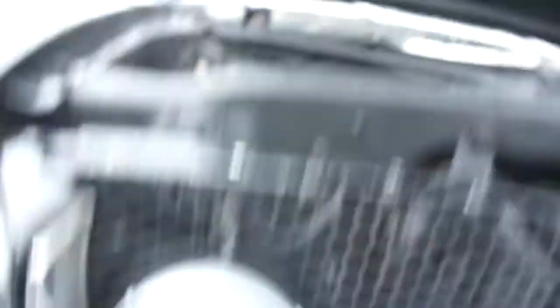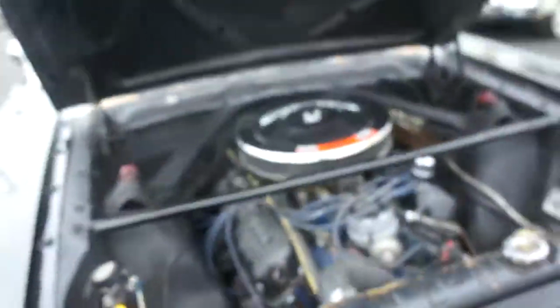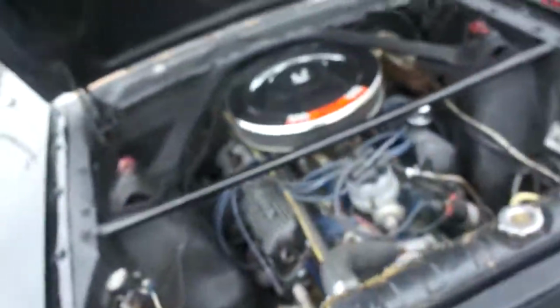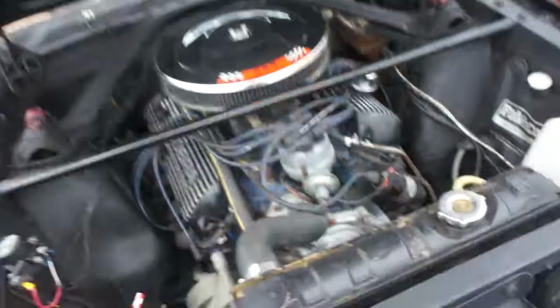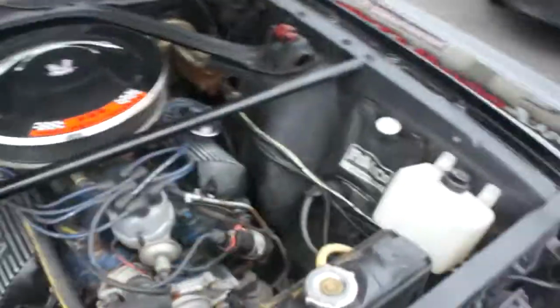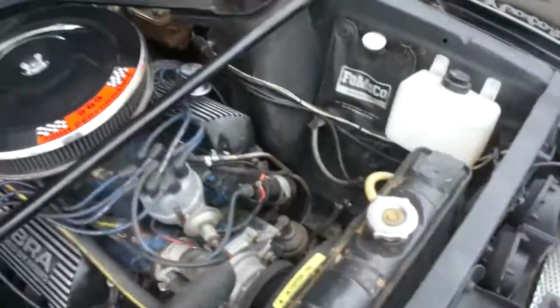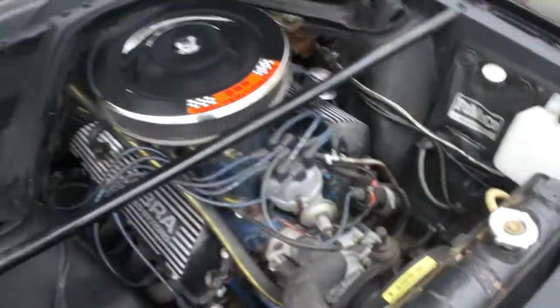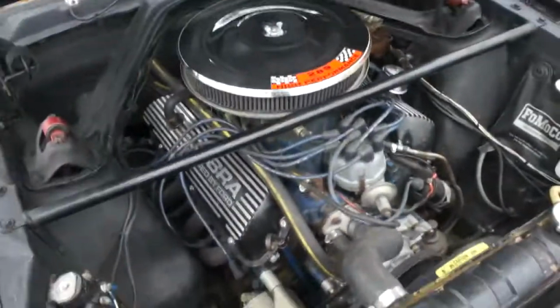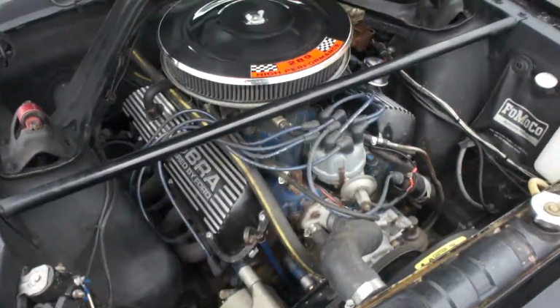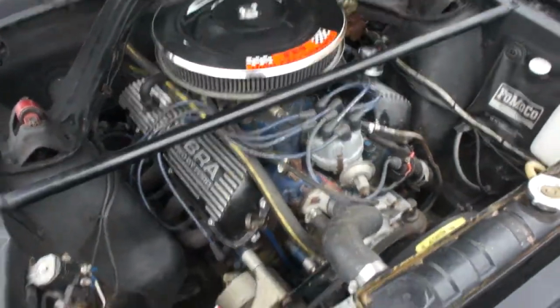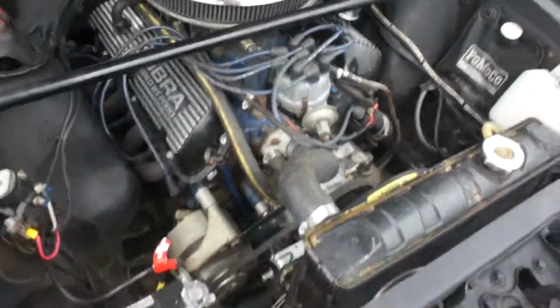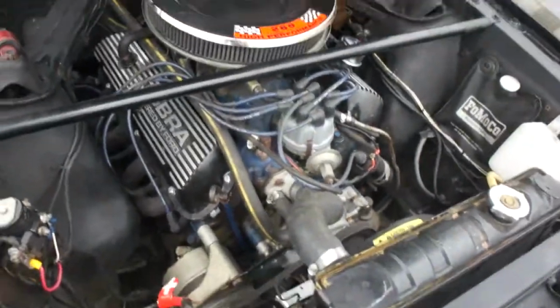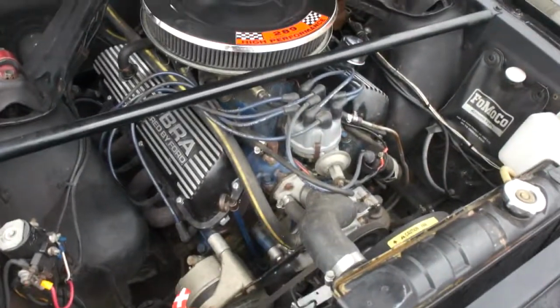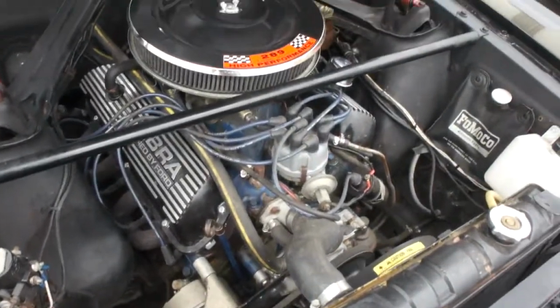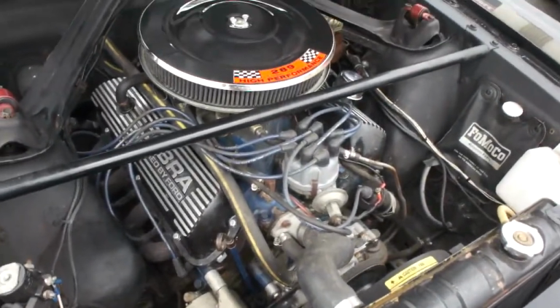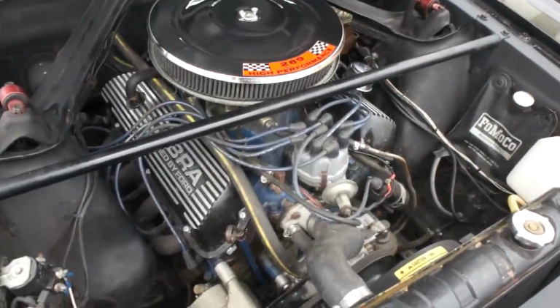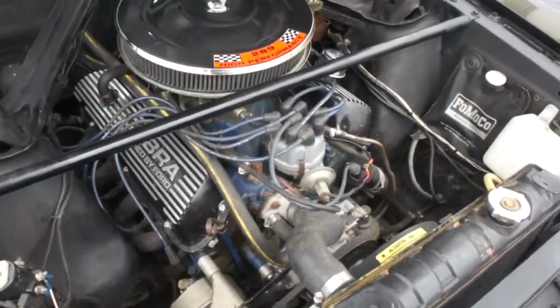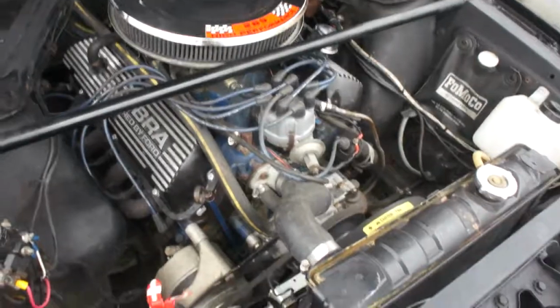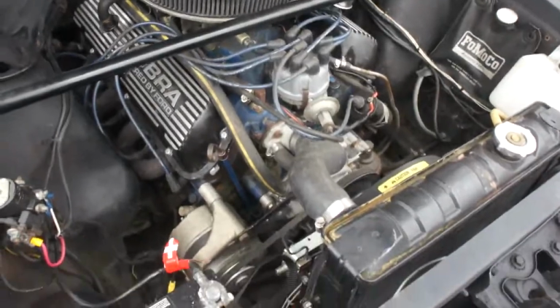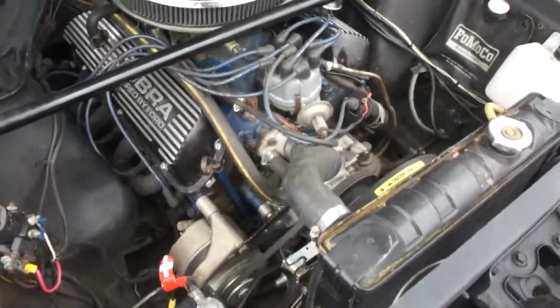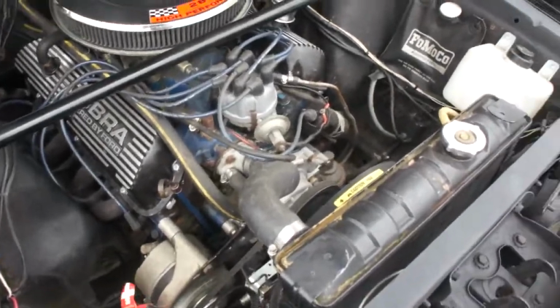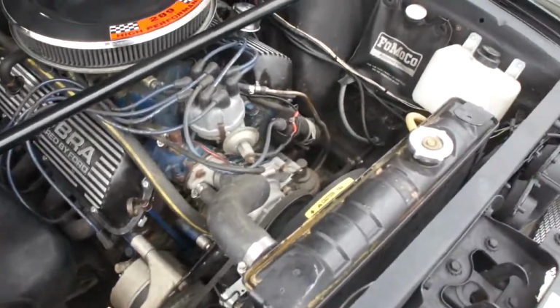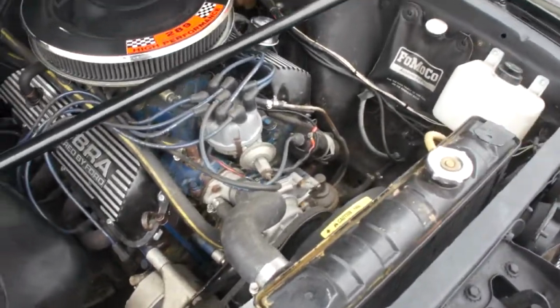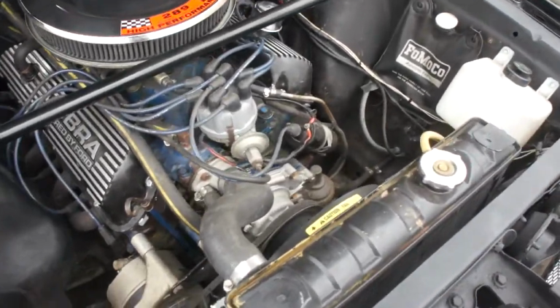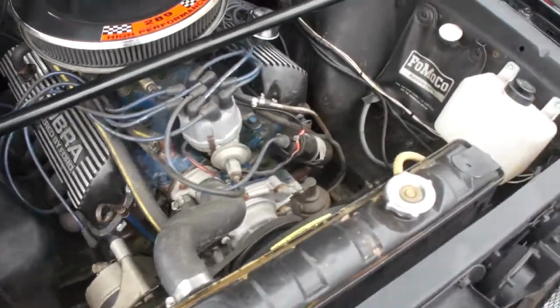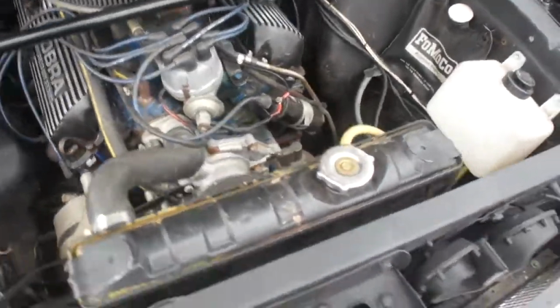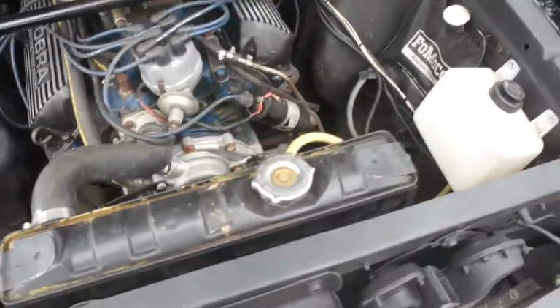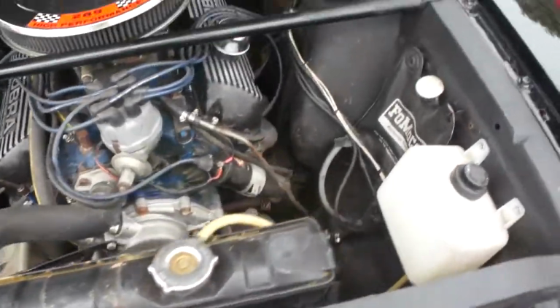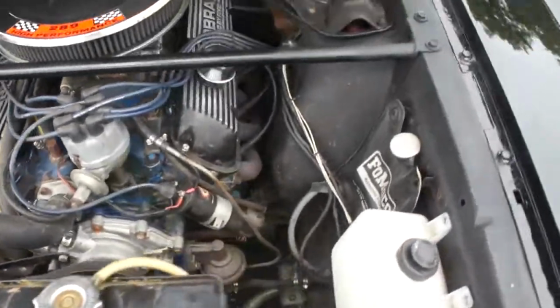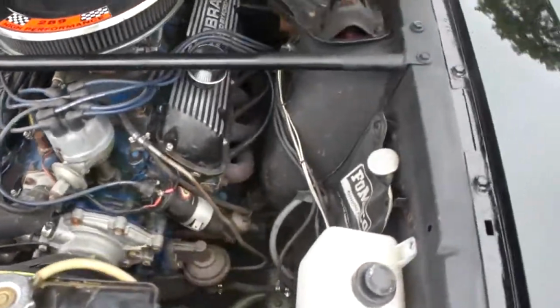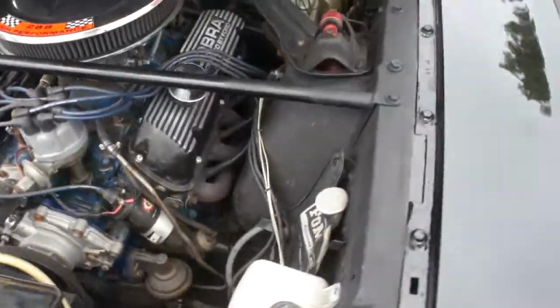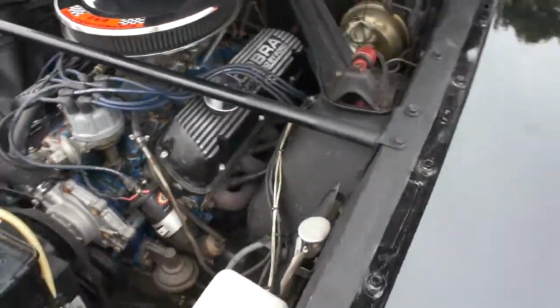Under the hood we have a 289. Headers. Electric fan so it runs nice and cool. Power brakes.